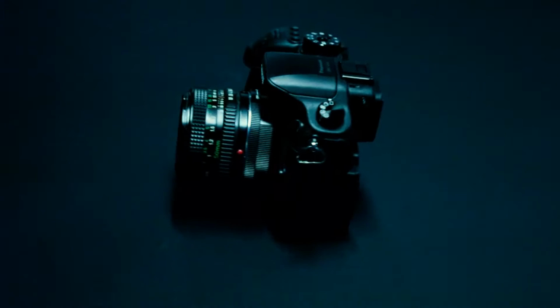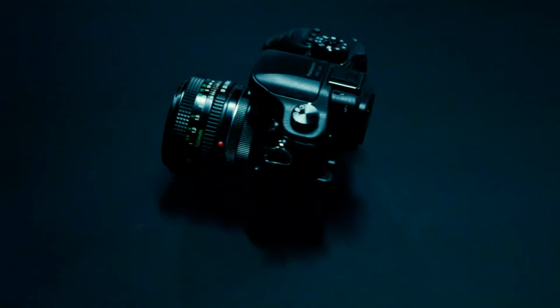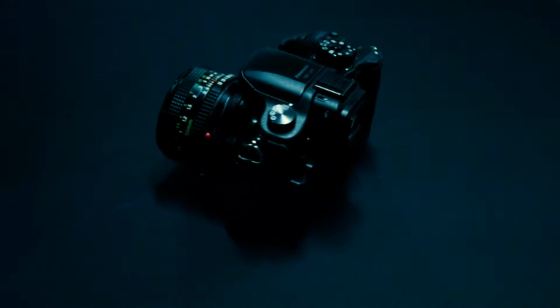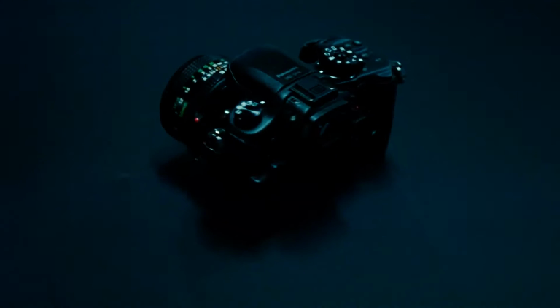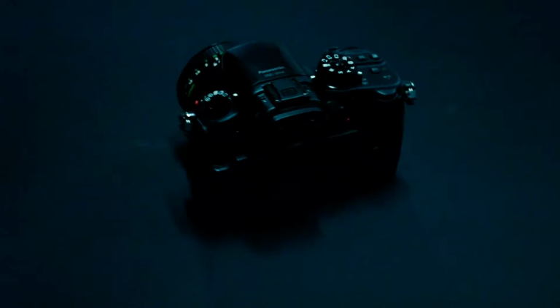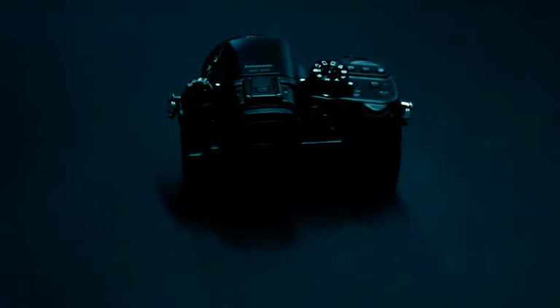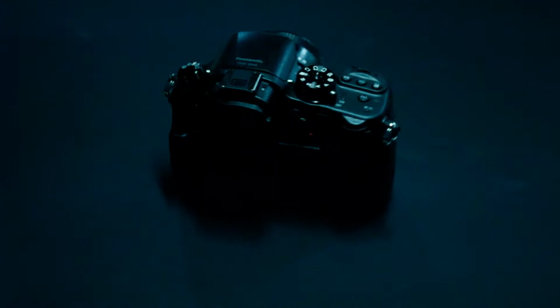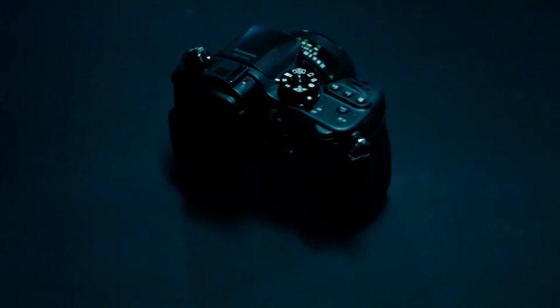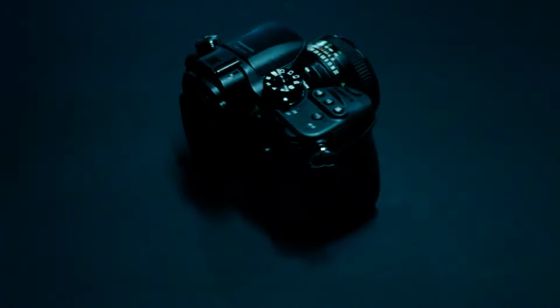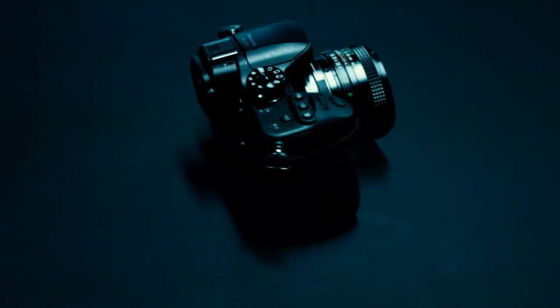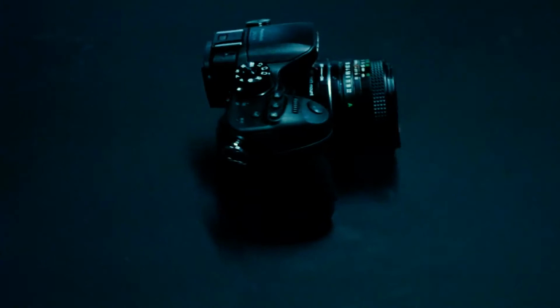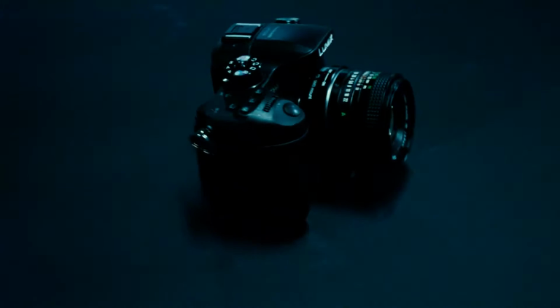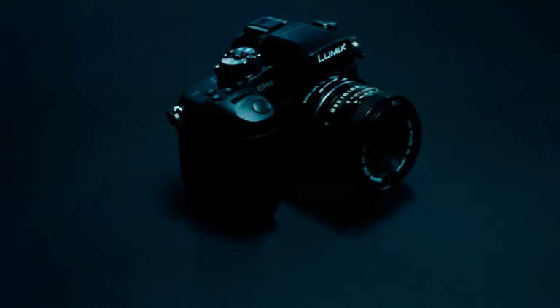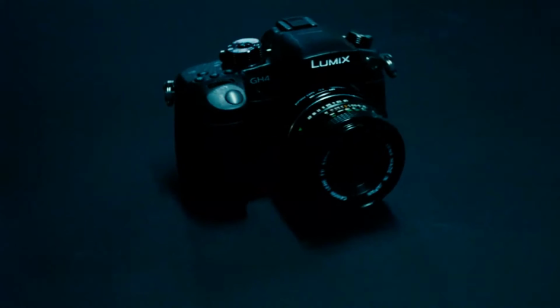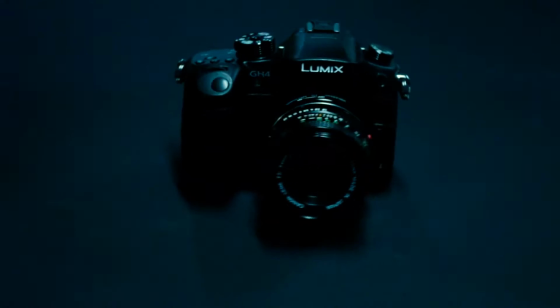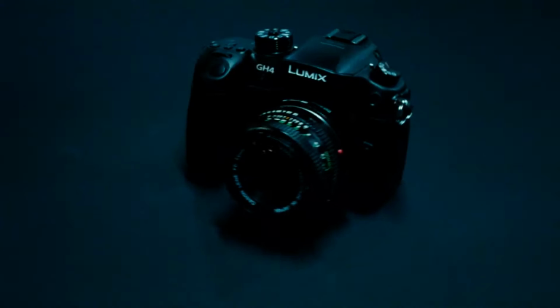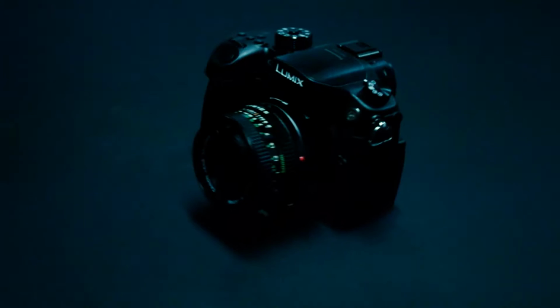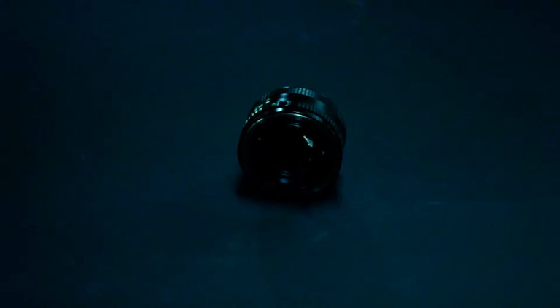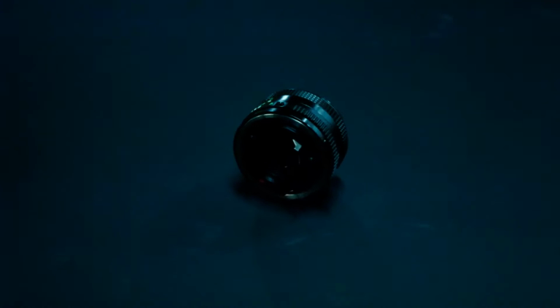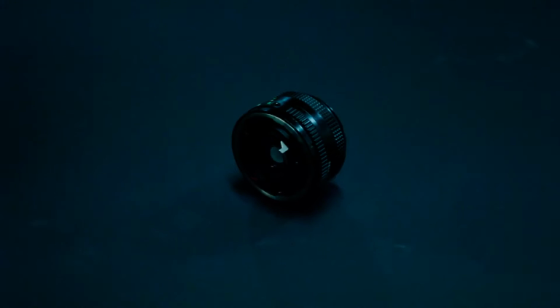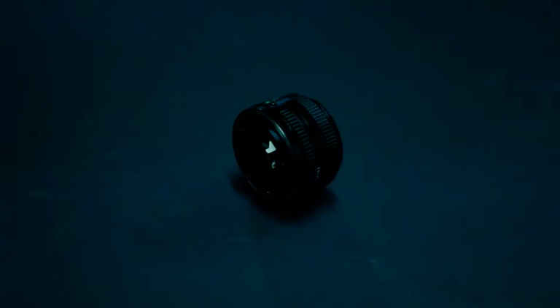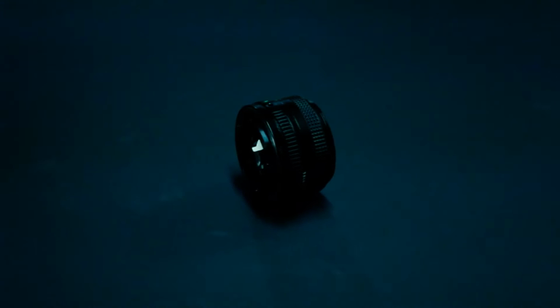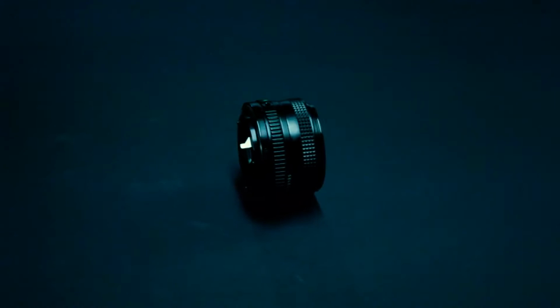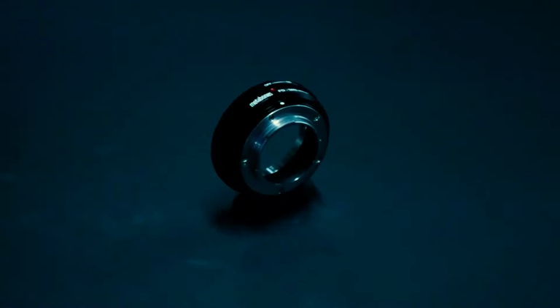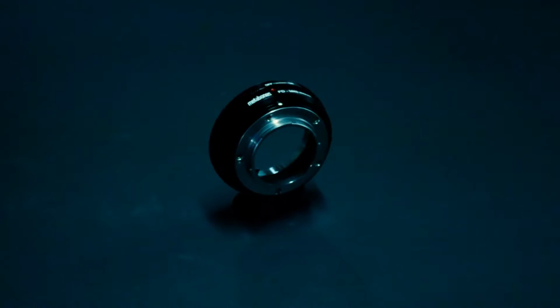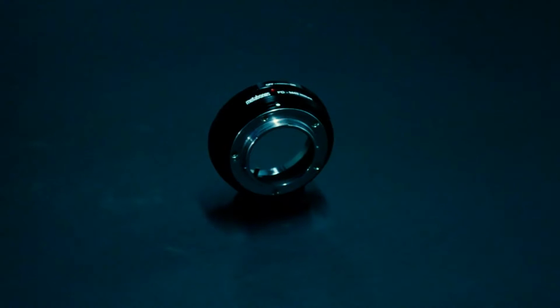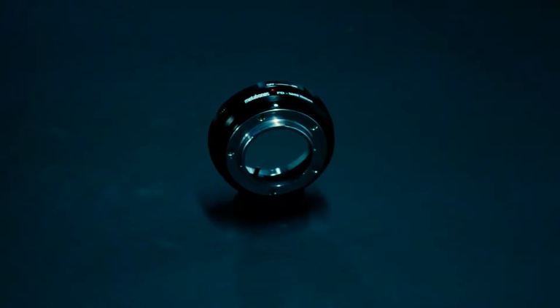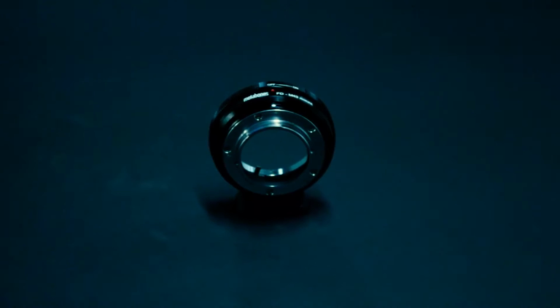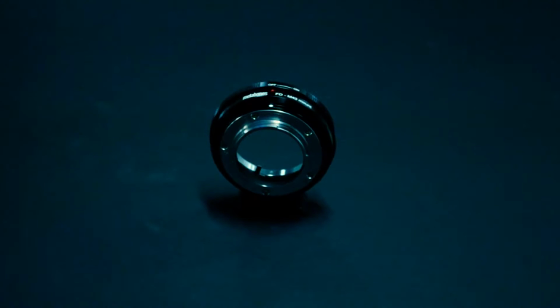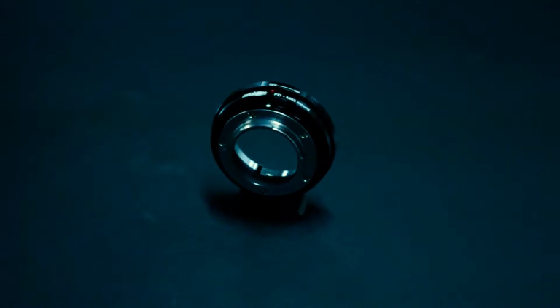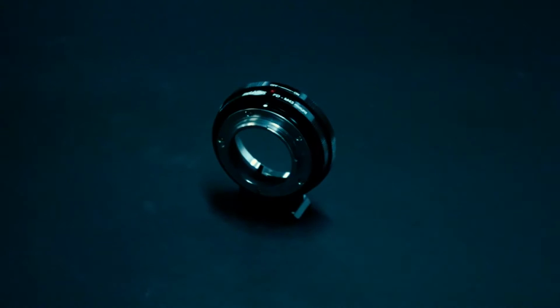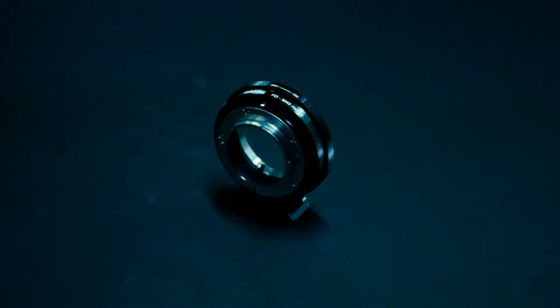Introducing the GH4. With capabilities of shooting up to 4K, this sucker is super crispy. Paired with an FD lens from the 1970s and using a Metabones adapter to allow the image to be super clean.